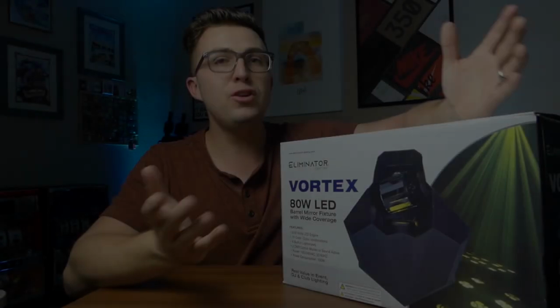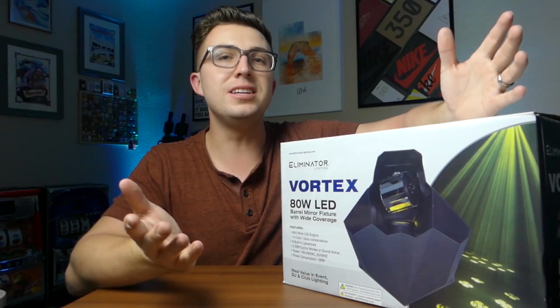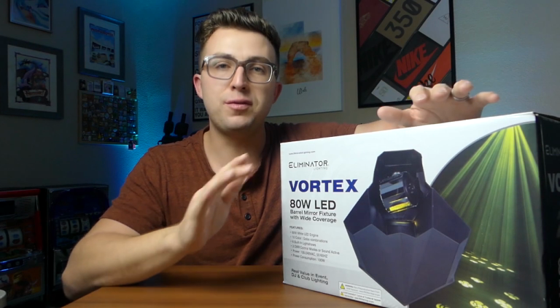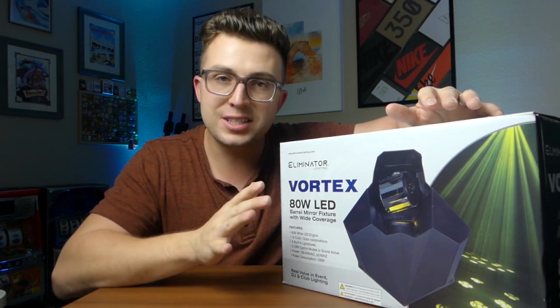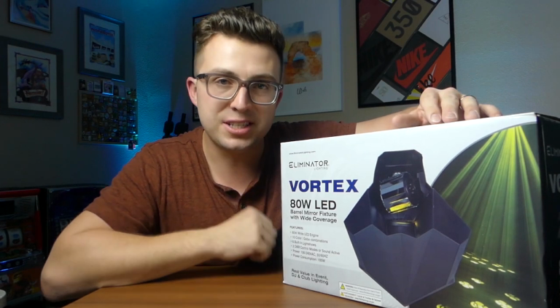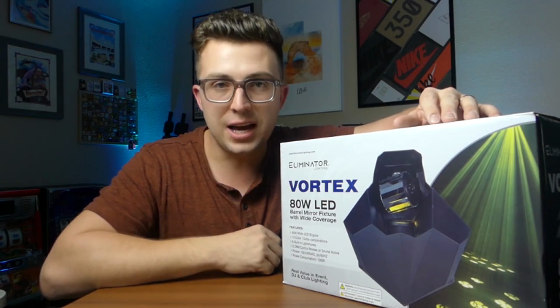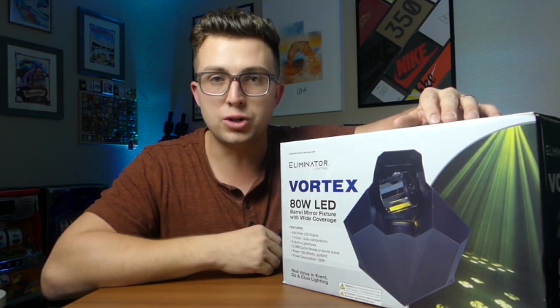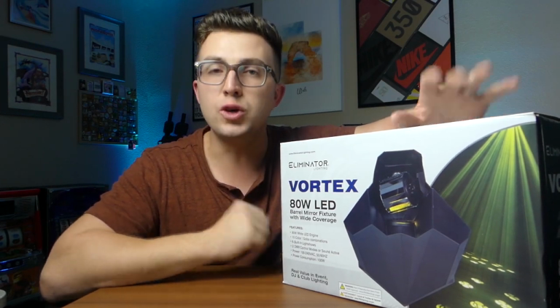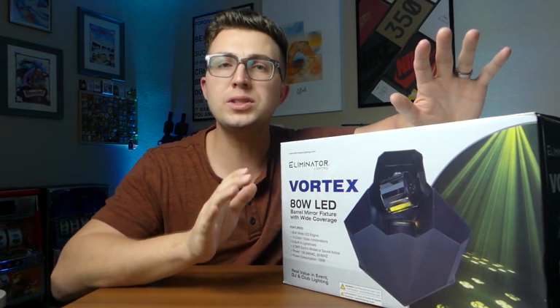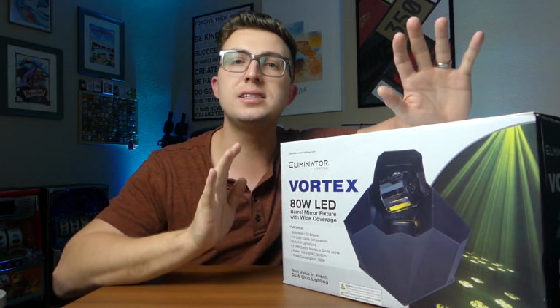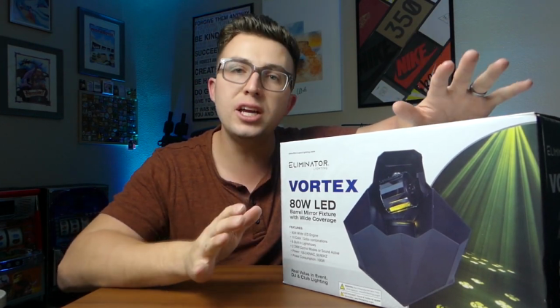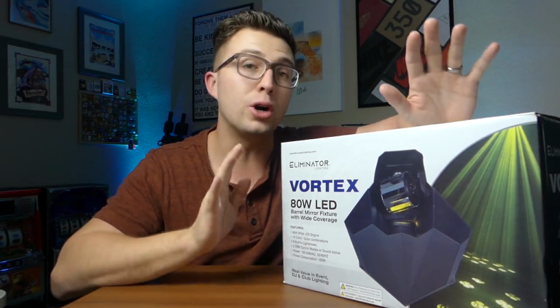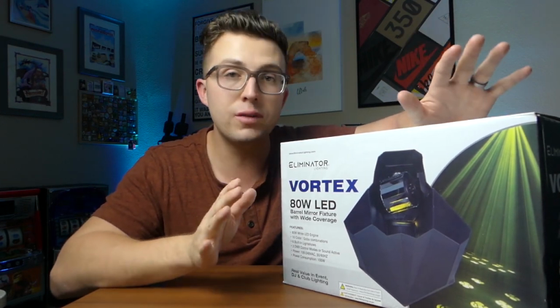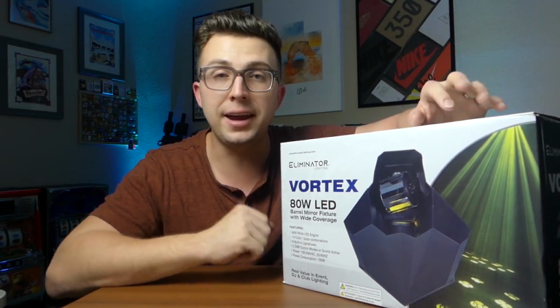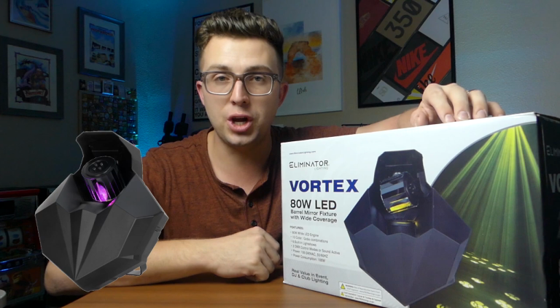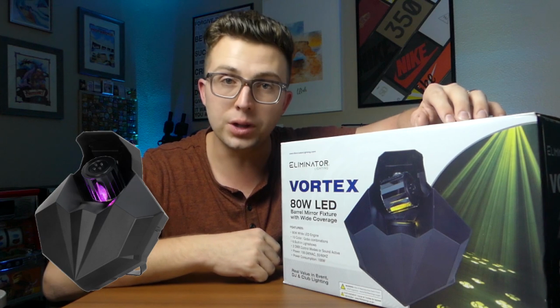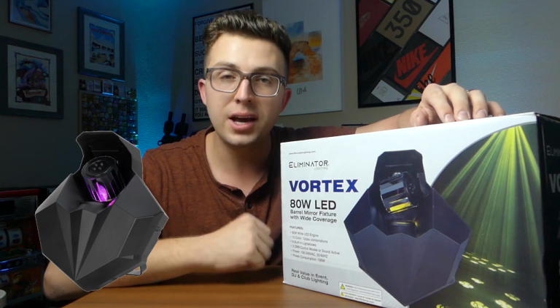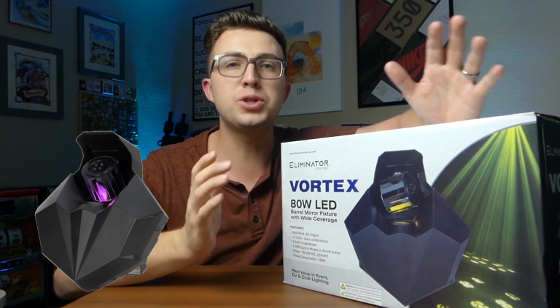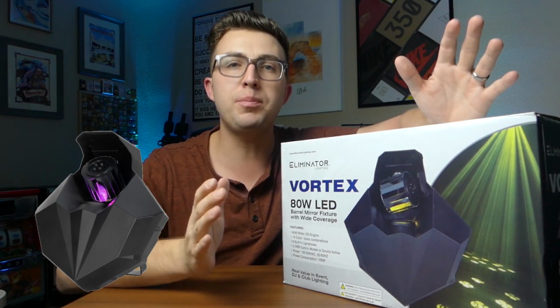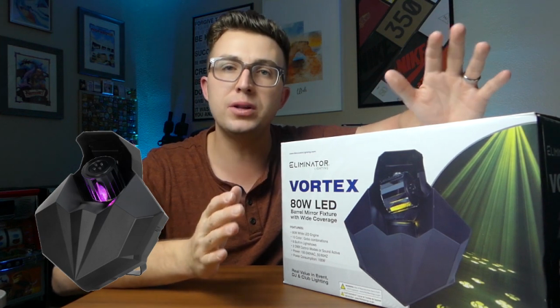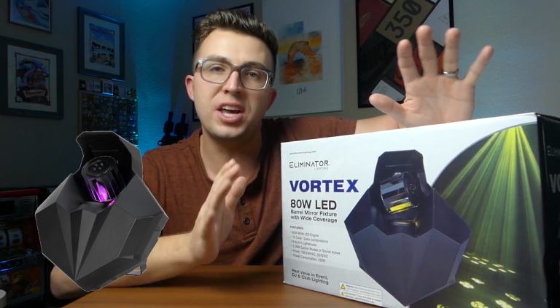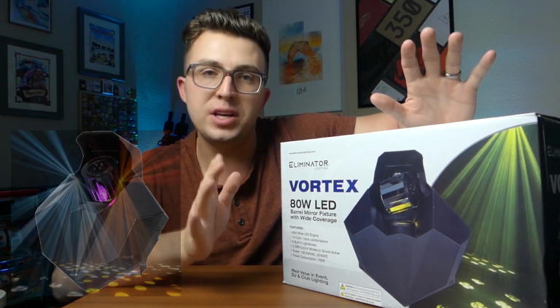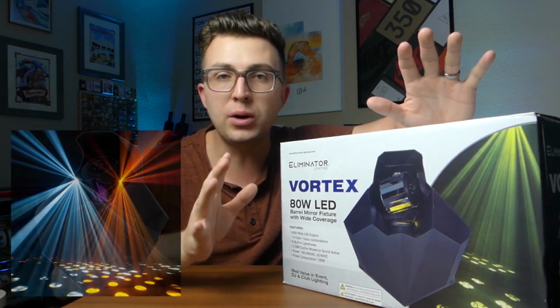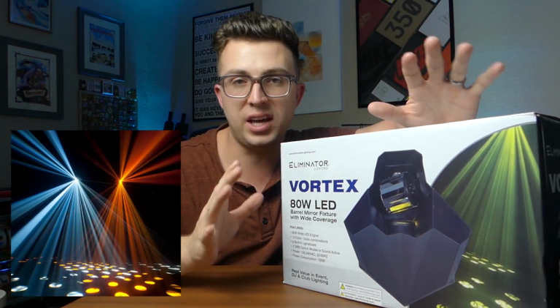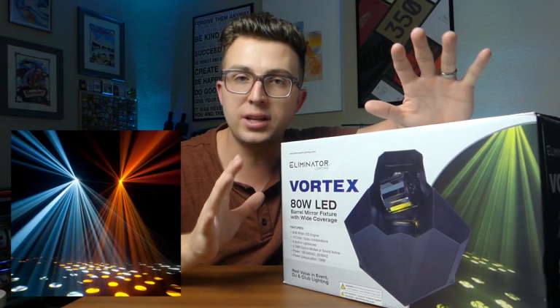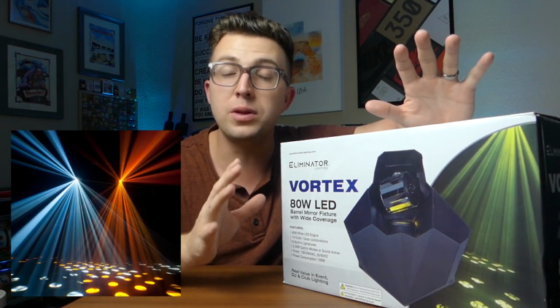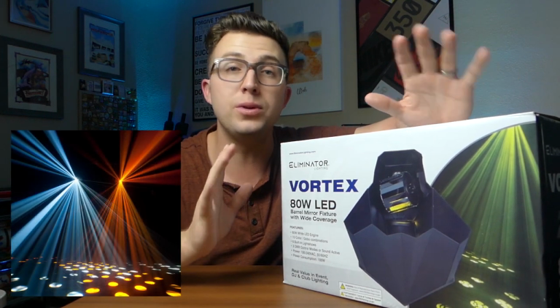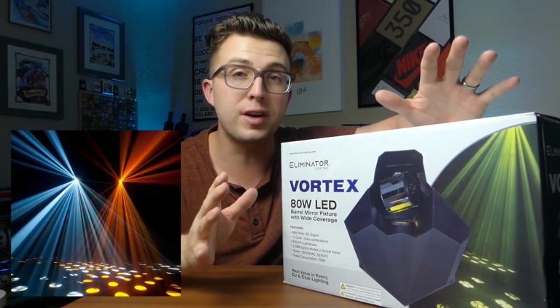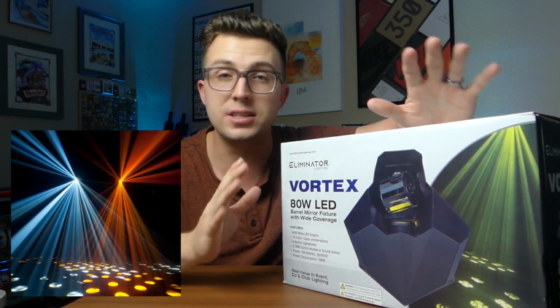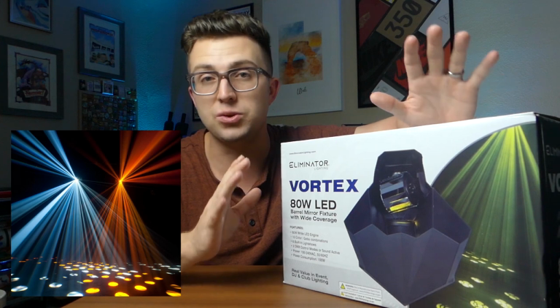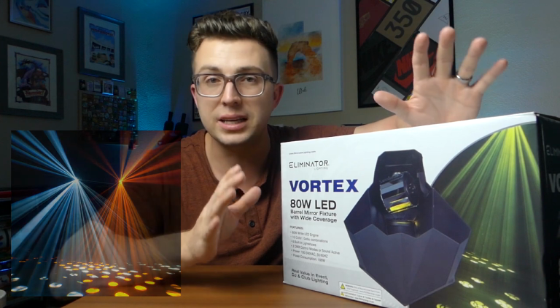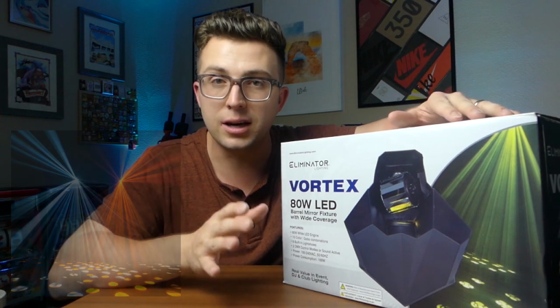If you've been a DJ for at least the past five years or so, you've most likely seen or heard of the ADJ Warlock. It was a really popular centerpiece barrel scanner light with a unique effect that DJs really loved.